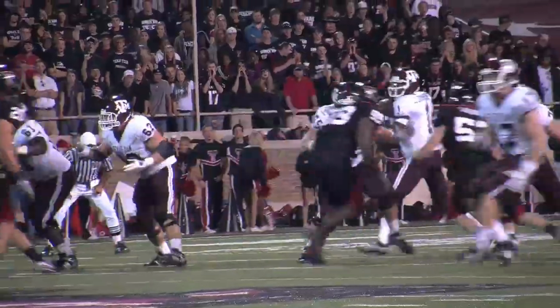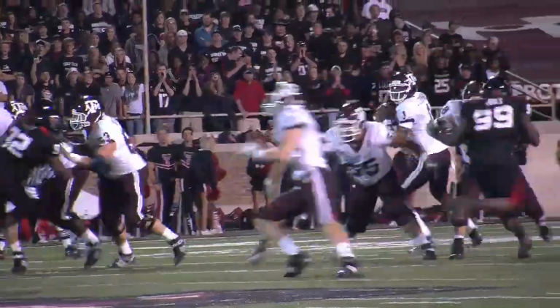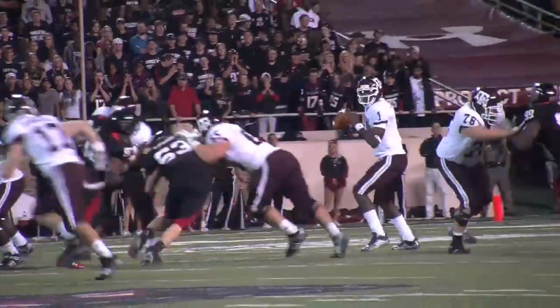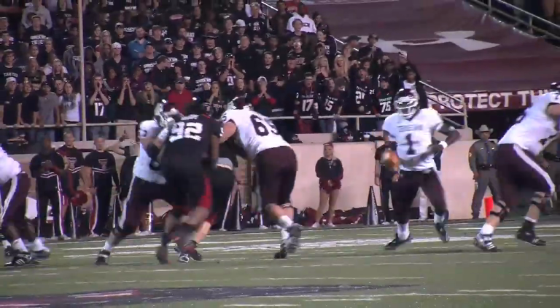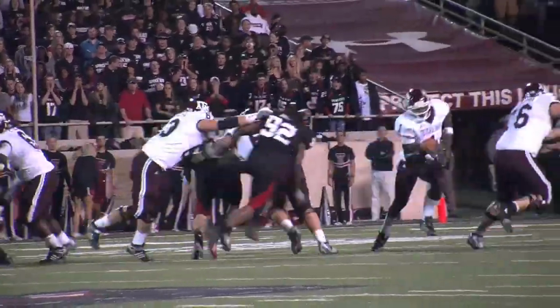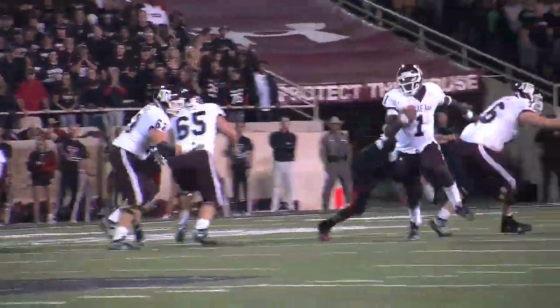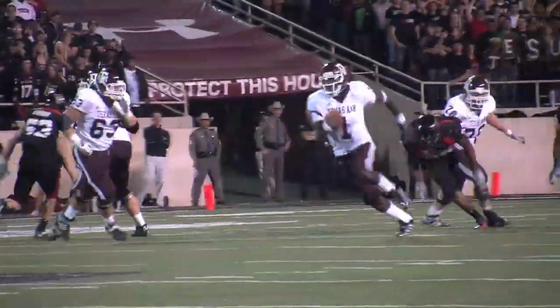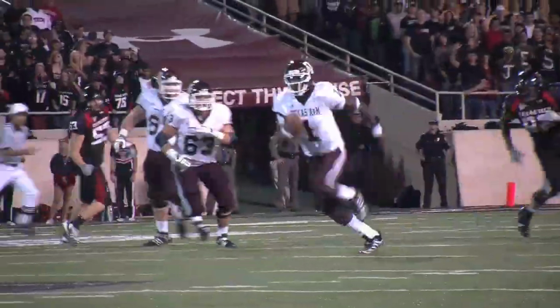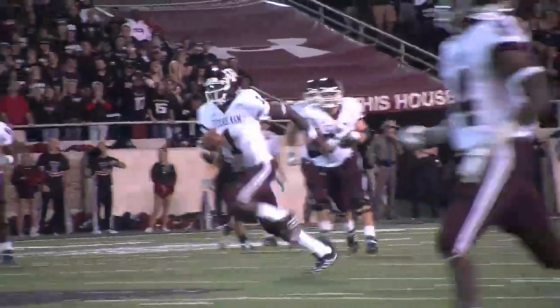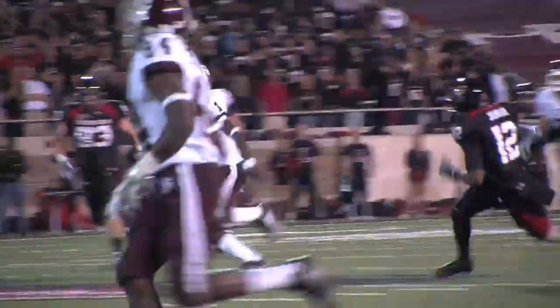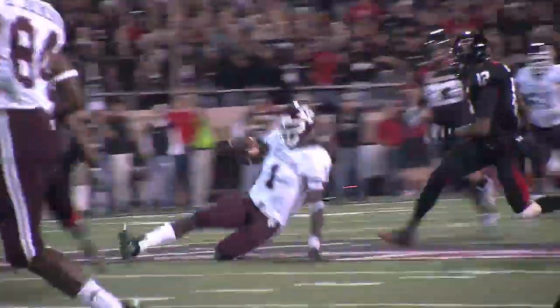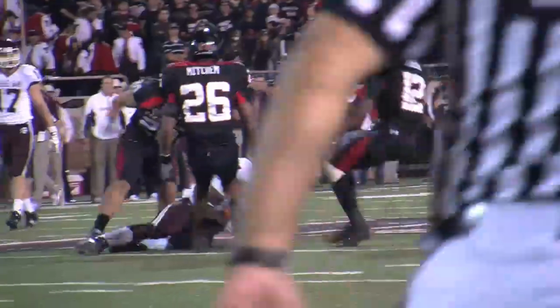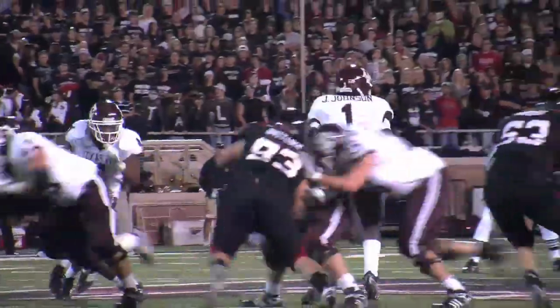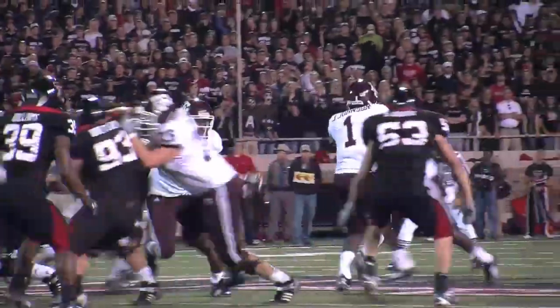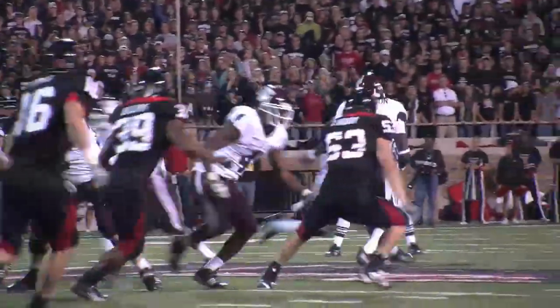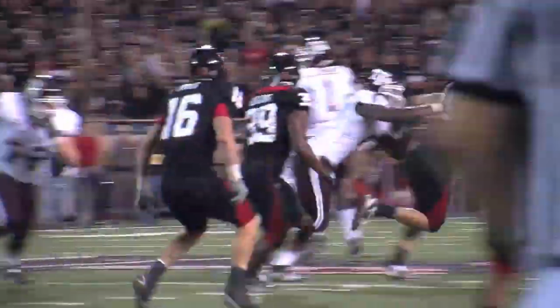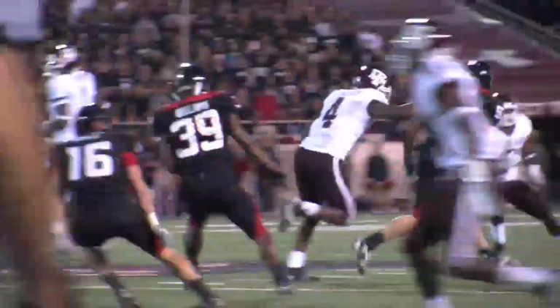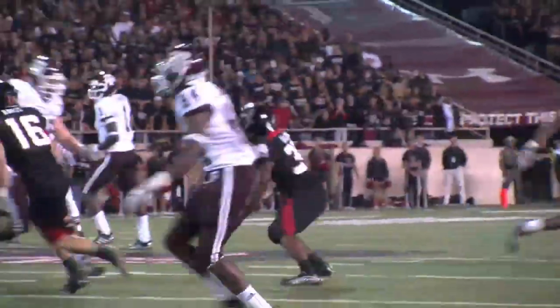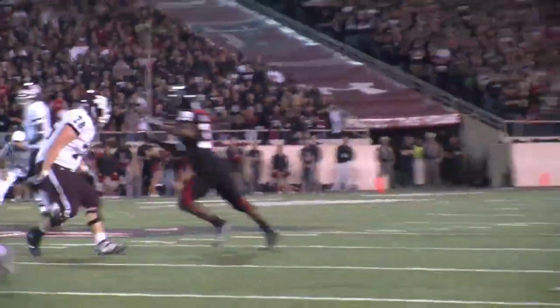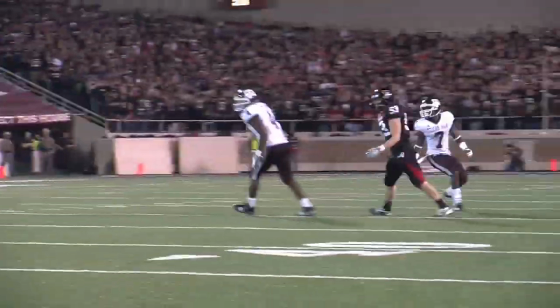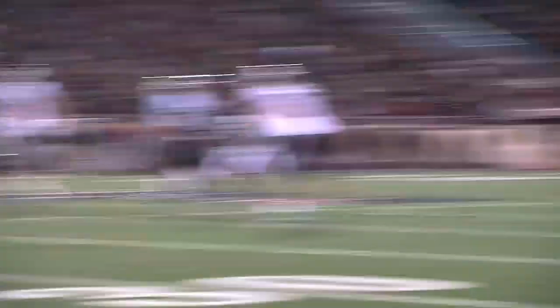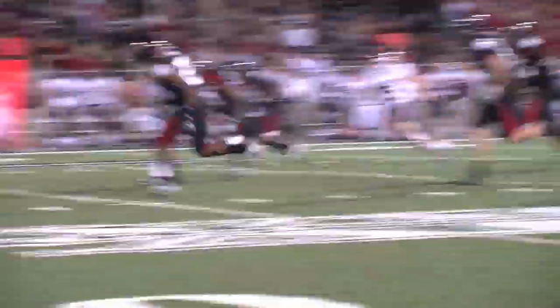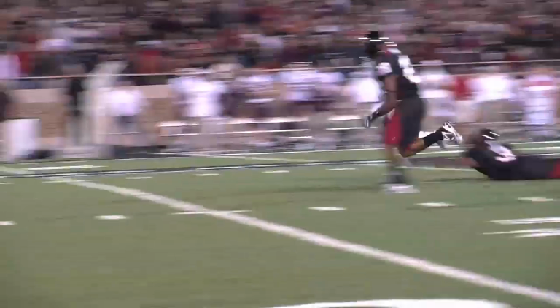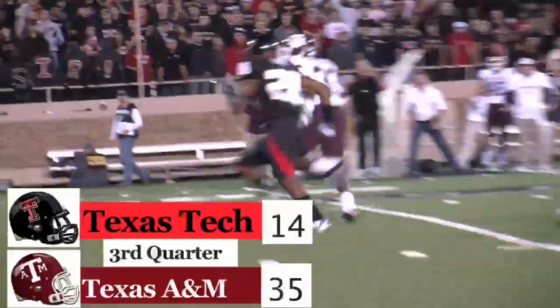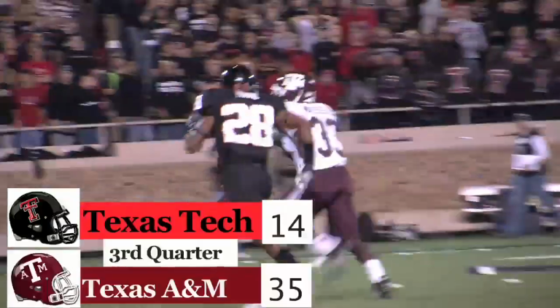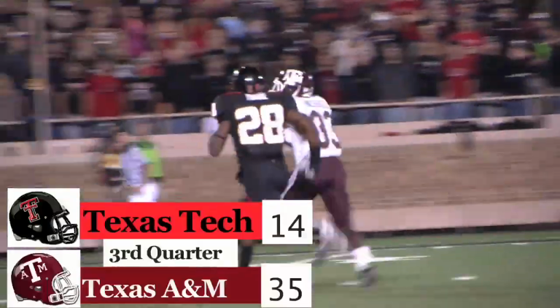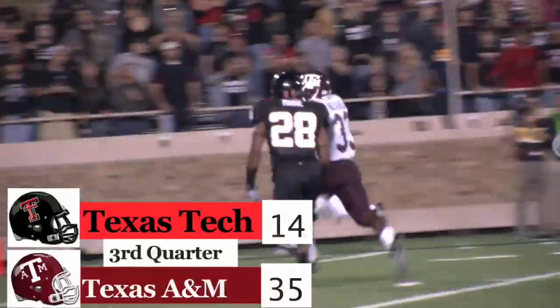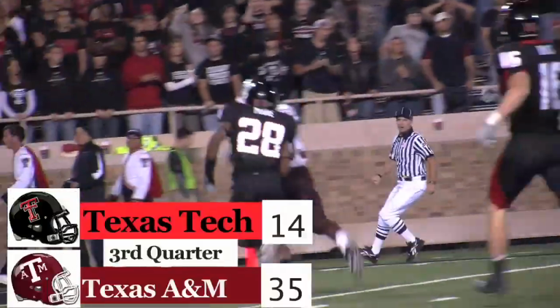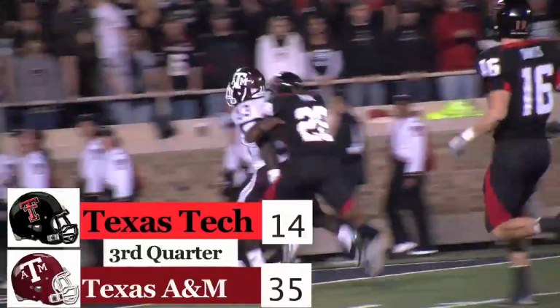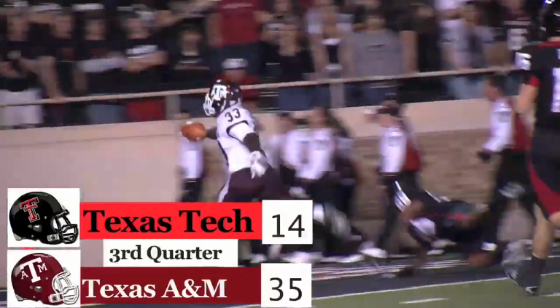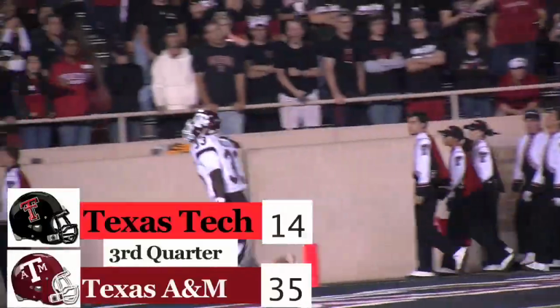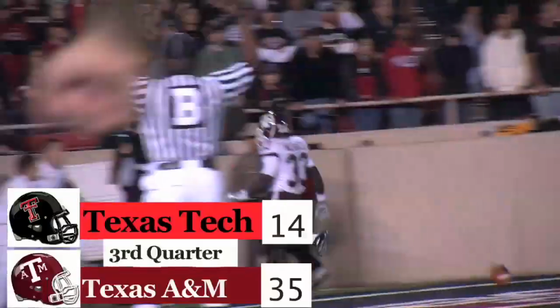The running game continuing to cause problems for Texas Tech. Jerrod Johnson going to take off, slide to a stop, going to set A&M up. Then Kristen Michael going to take the handoff, go all the way to the house — 44 yards for the touchdown. Aggies up big, 35-14.